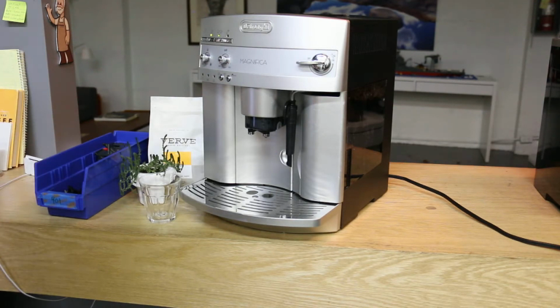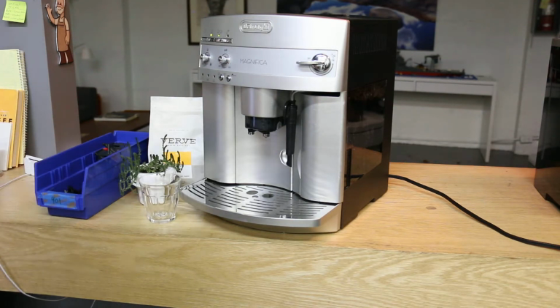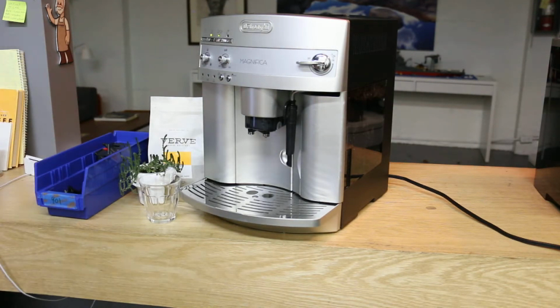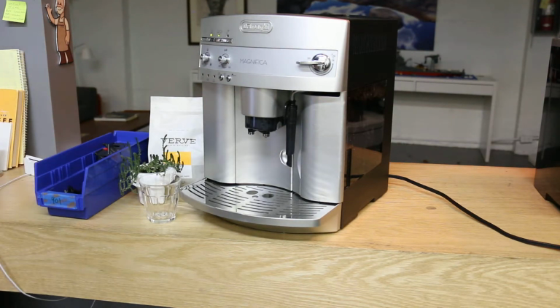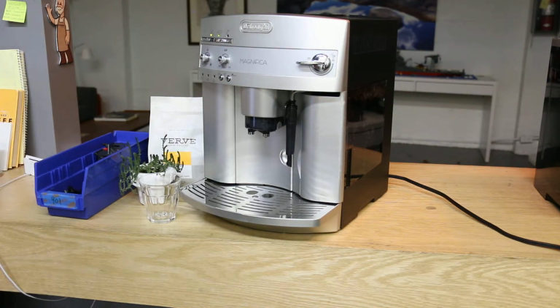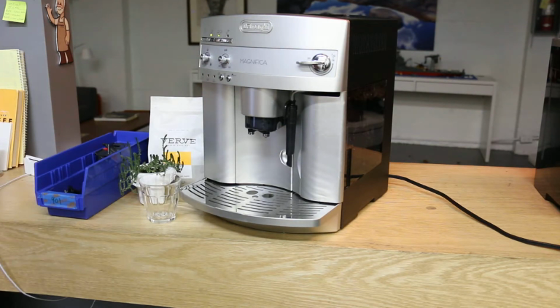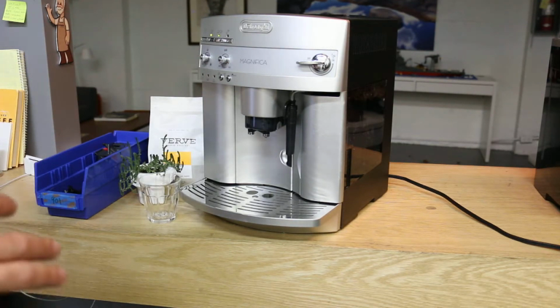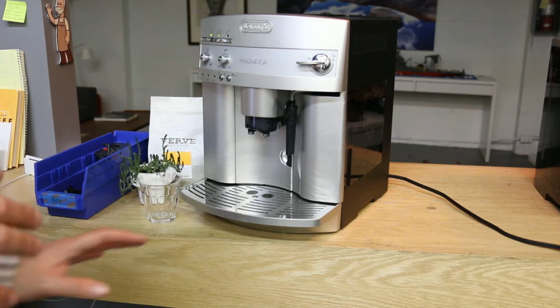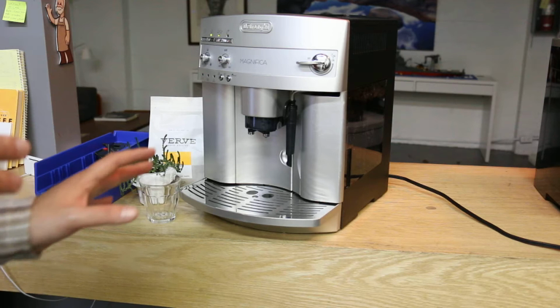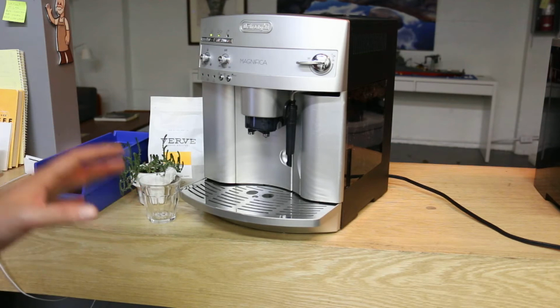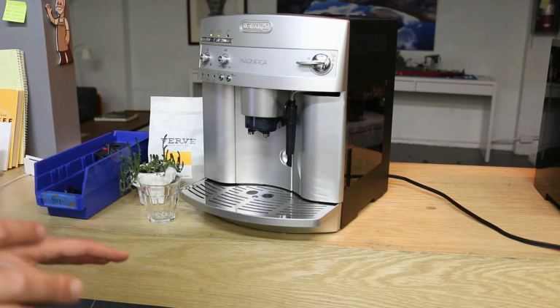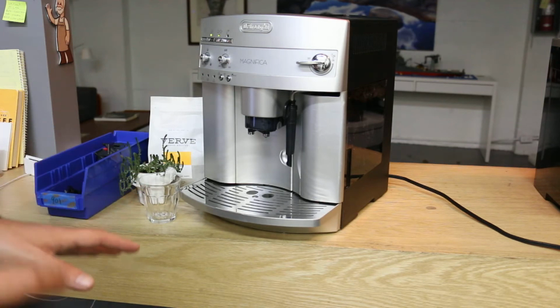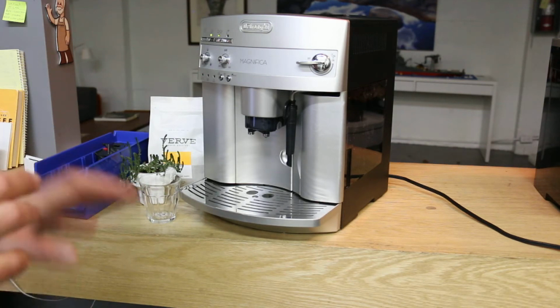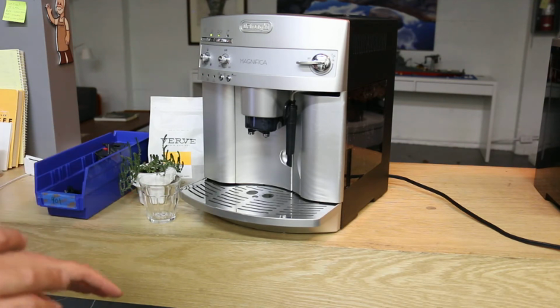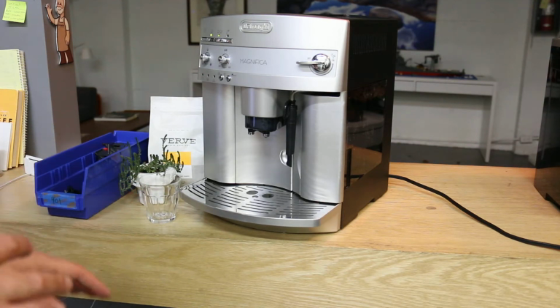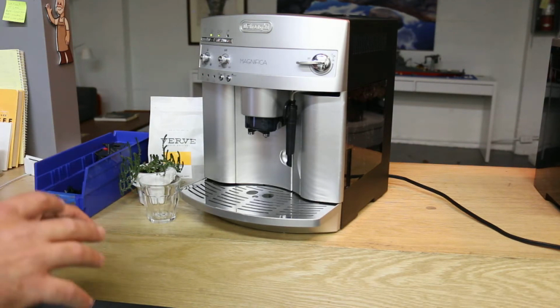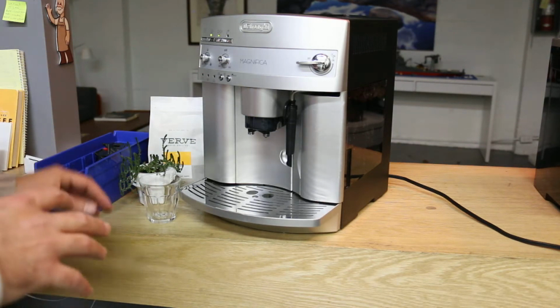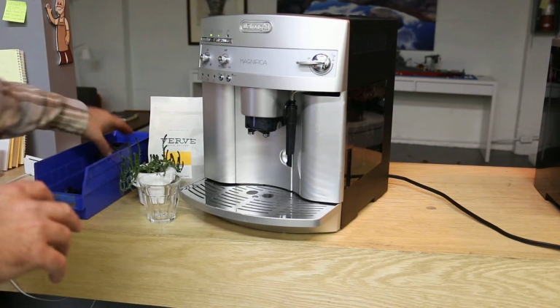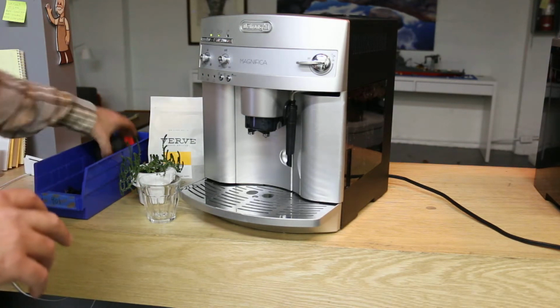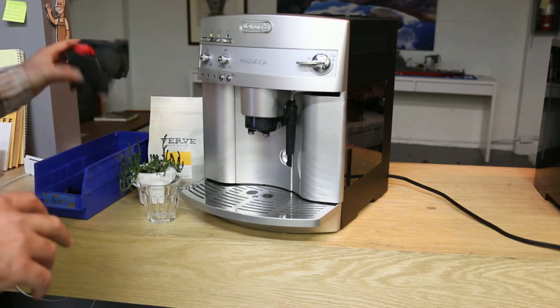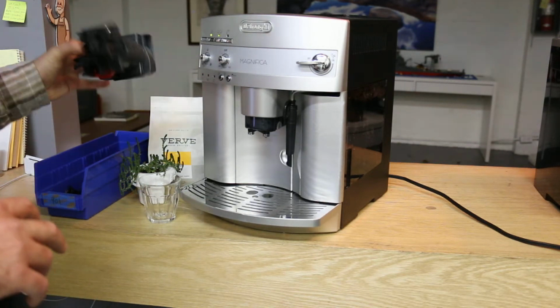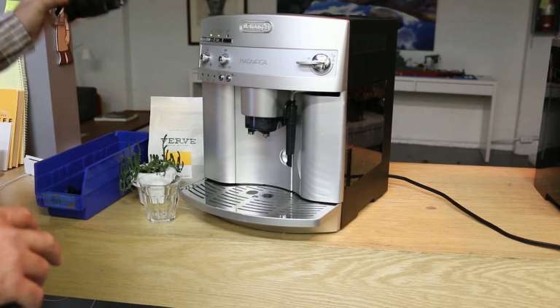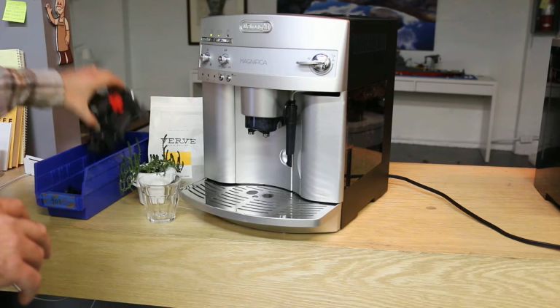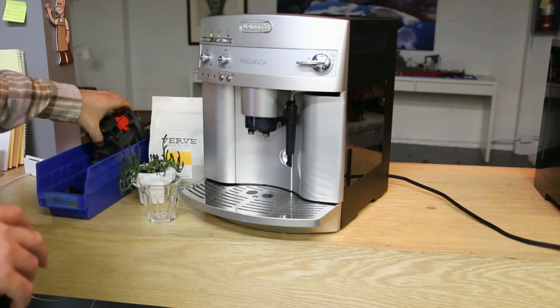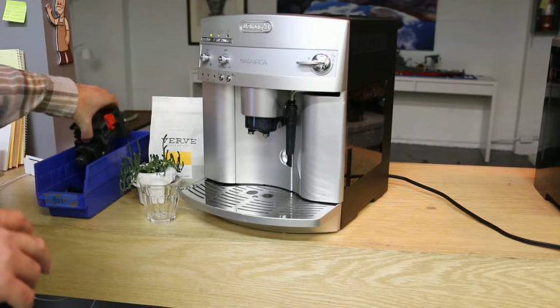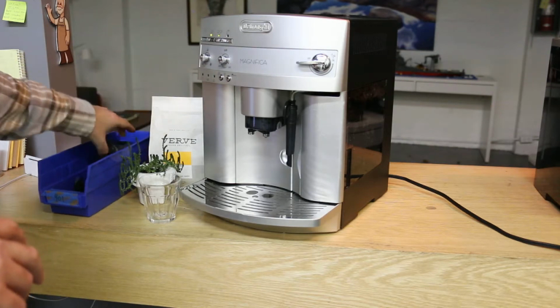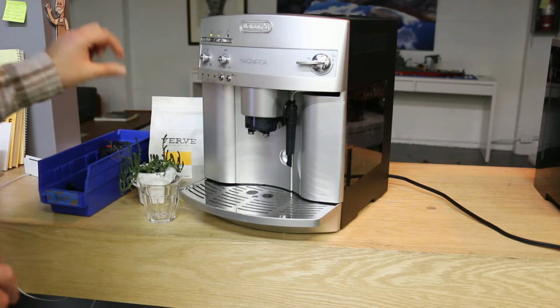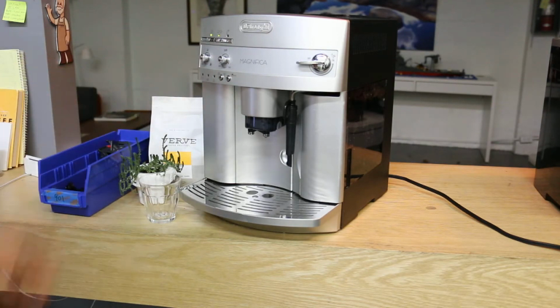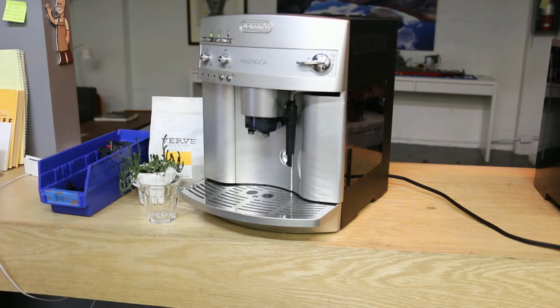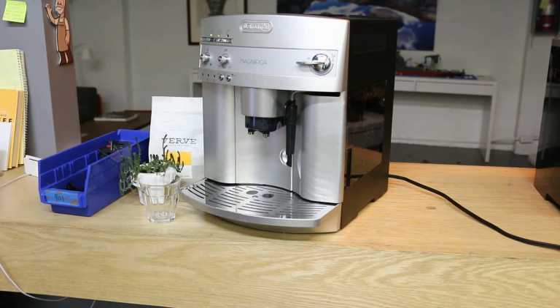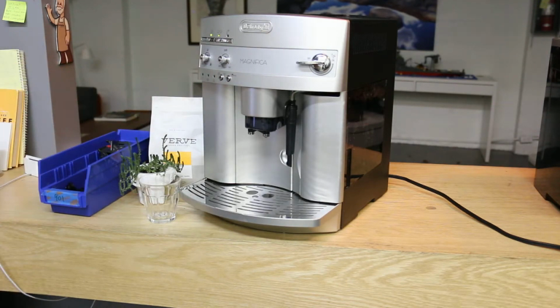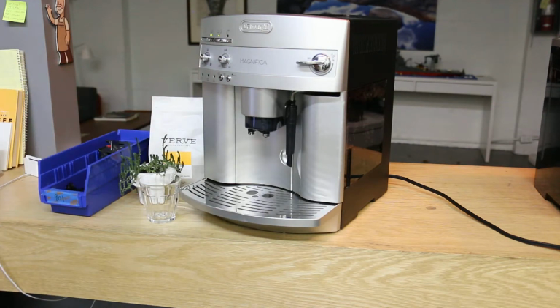We also tuned it up, which includes the descaling, deep cleaning, replacing the lower brew unit — this thing over here with the upper o-ring. So everything is good to go.